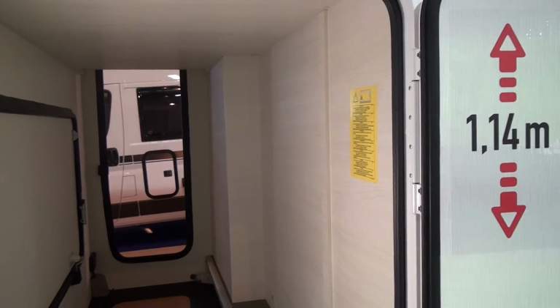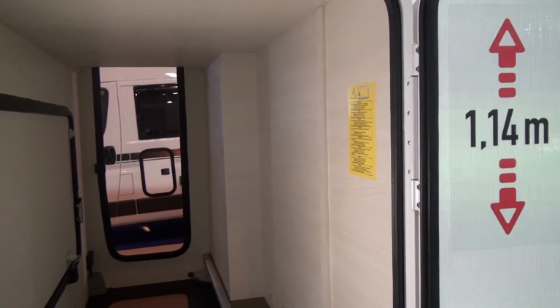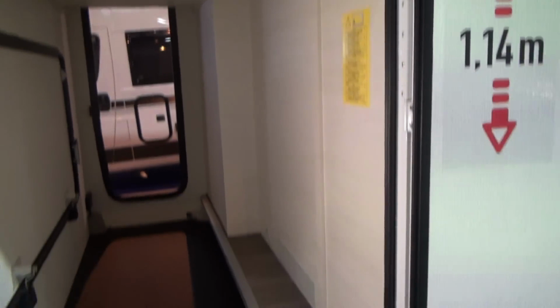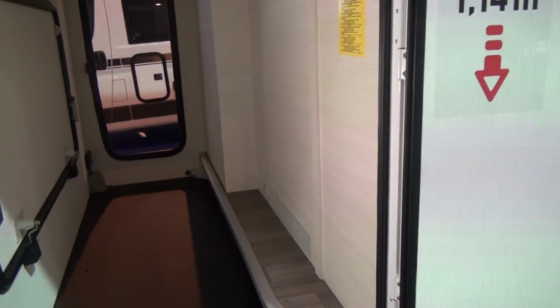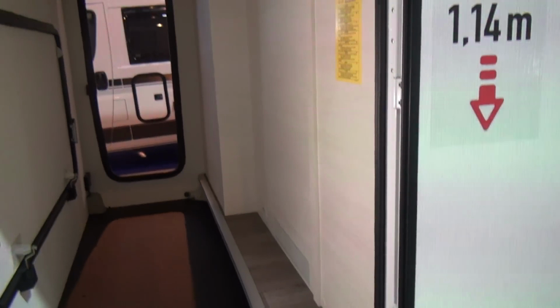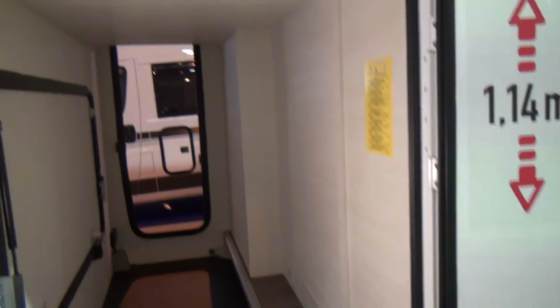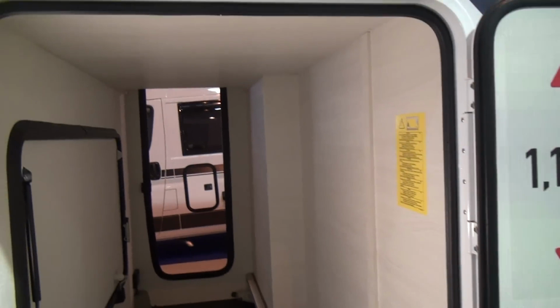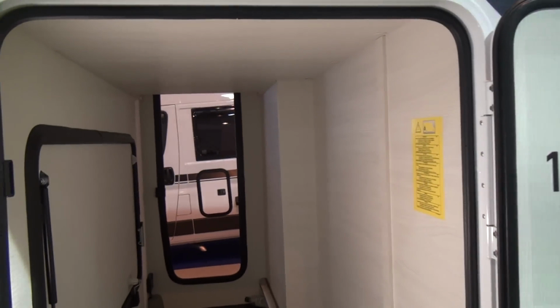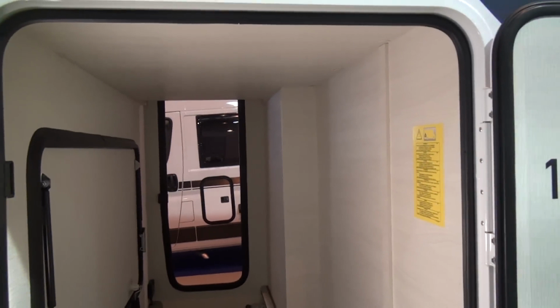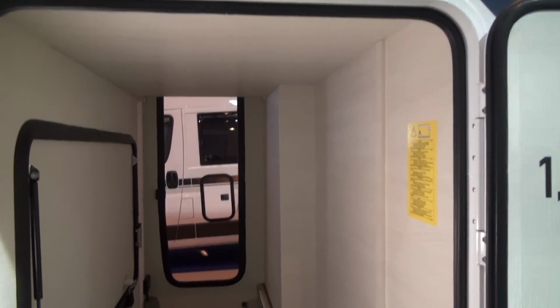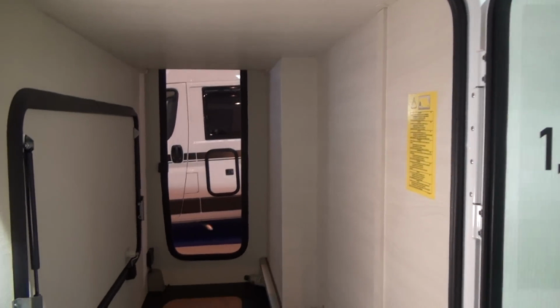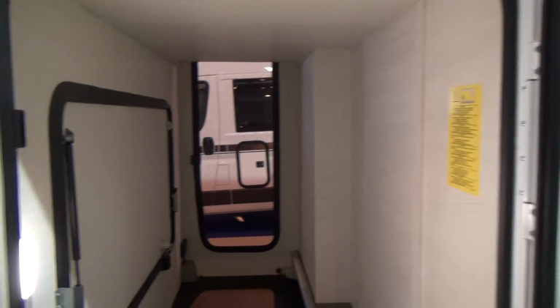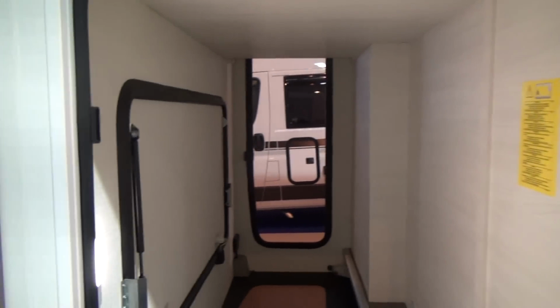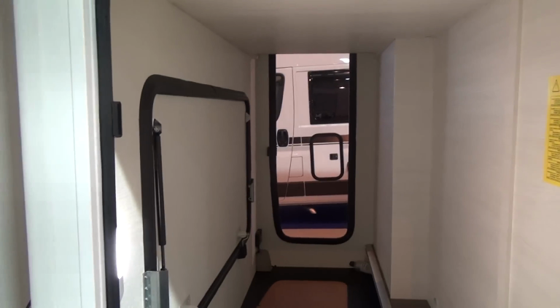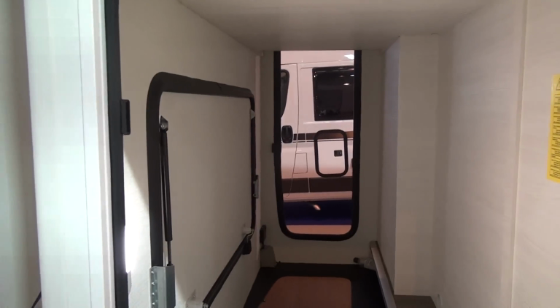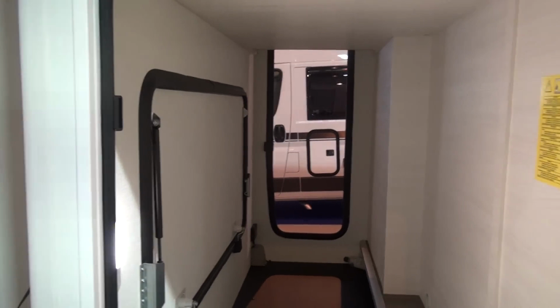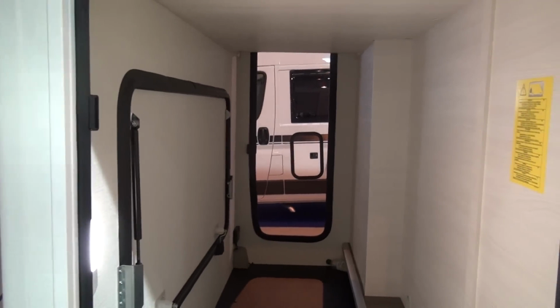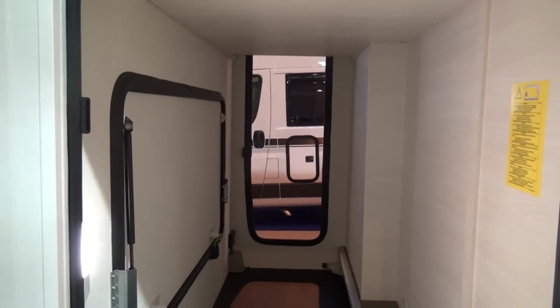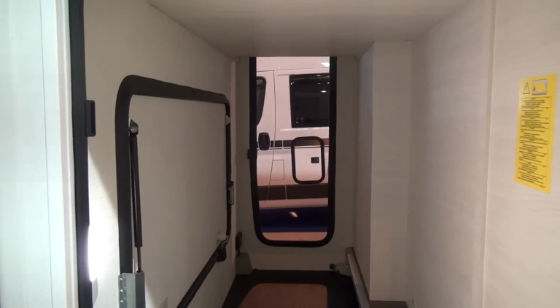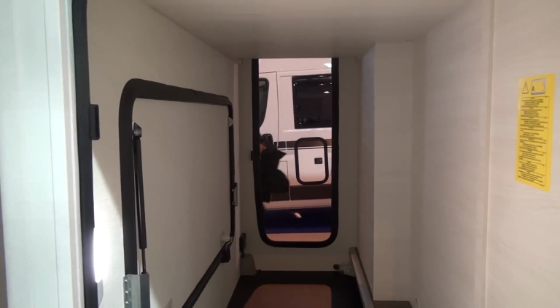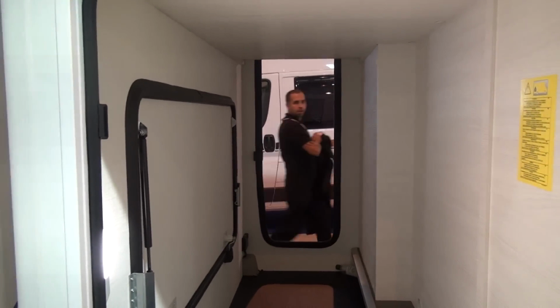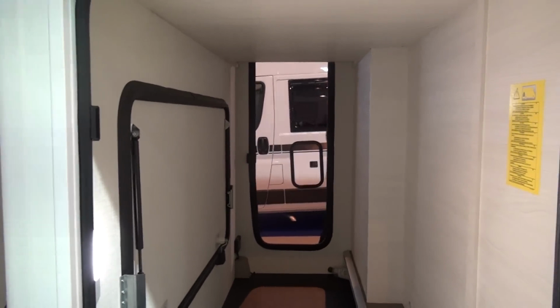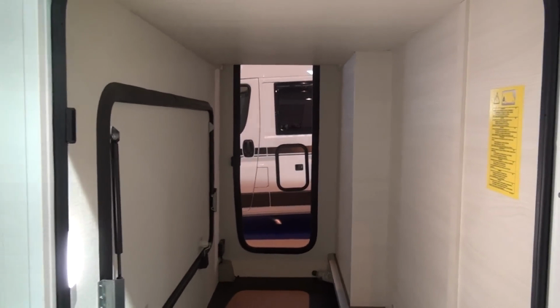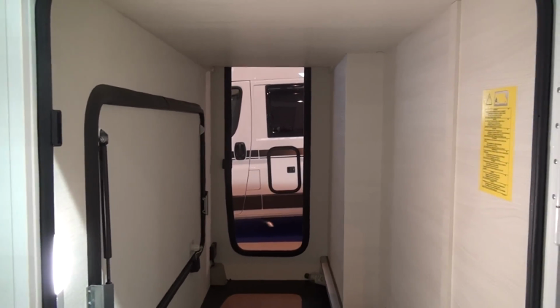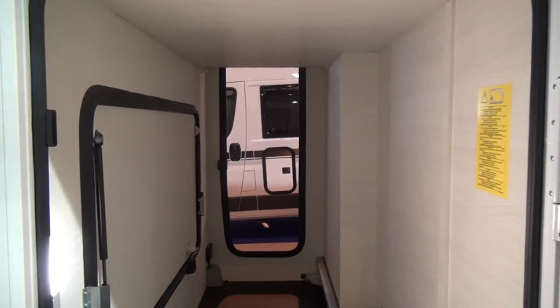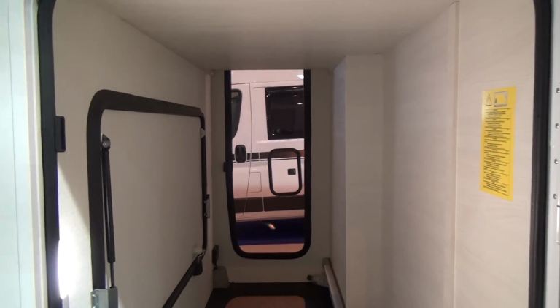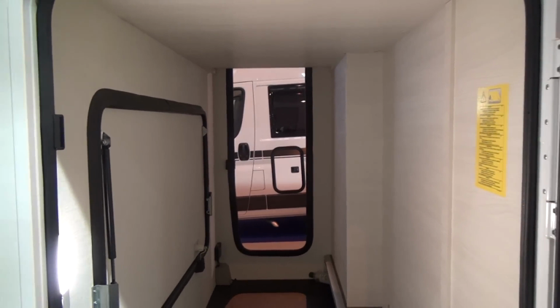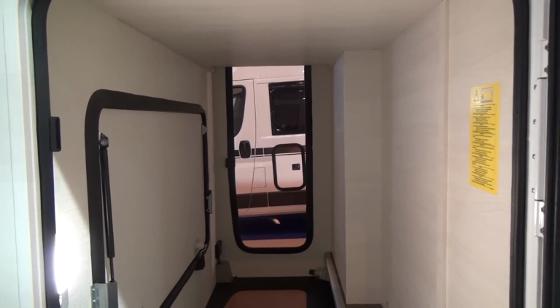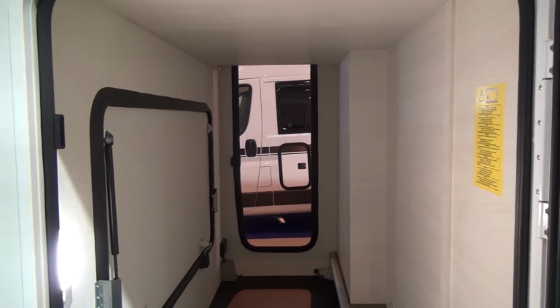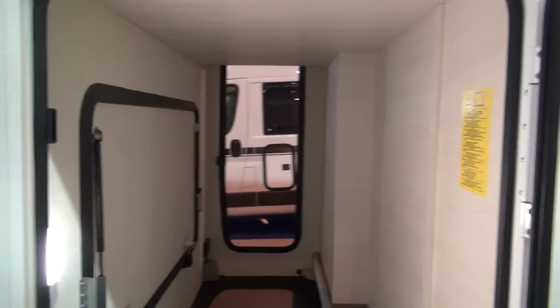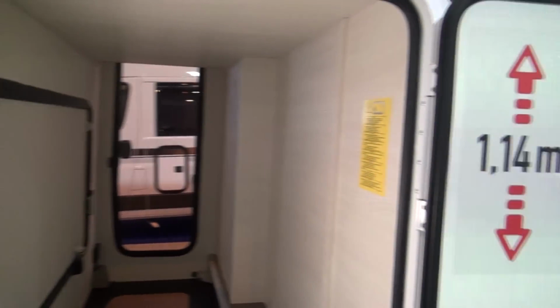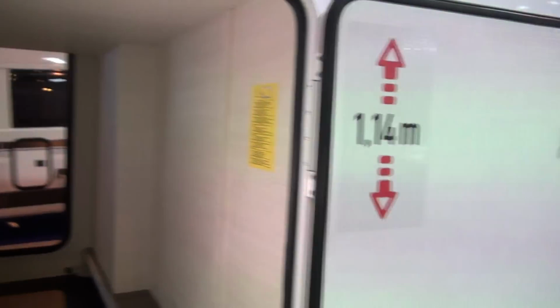Possibly out of that one. You might need a bit more space to get it out of there, but it's great to have three doors to the garage.